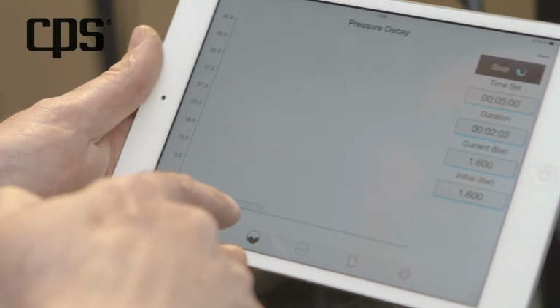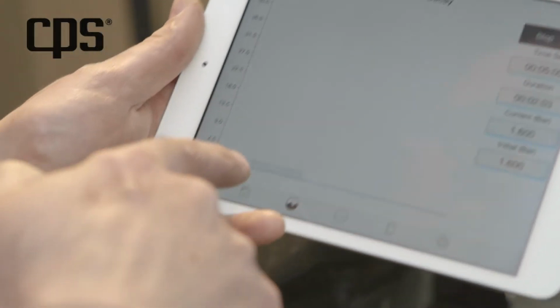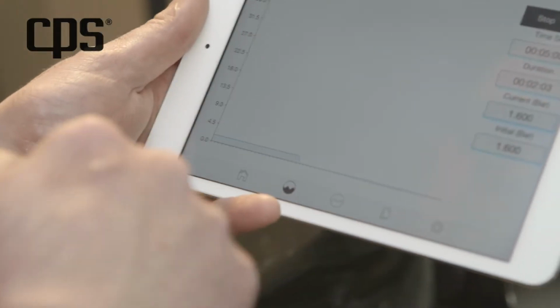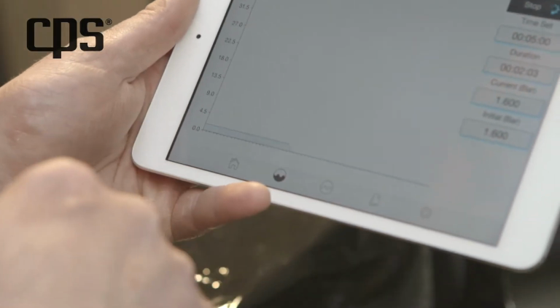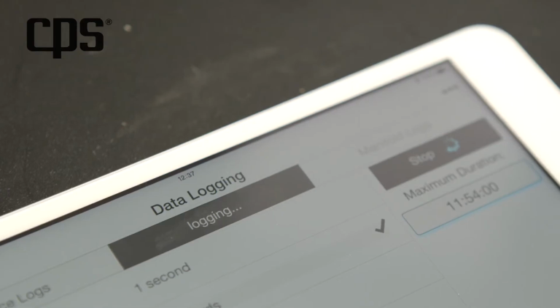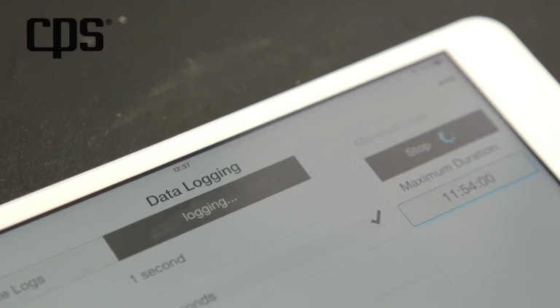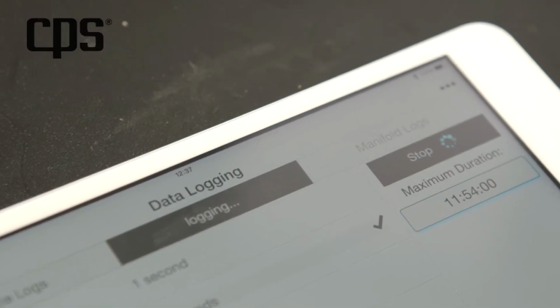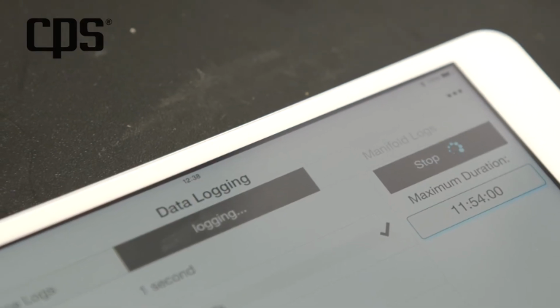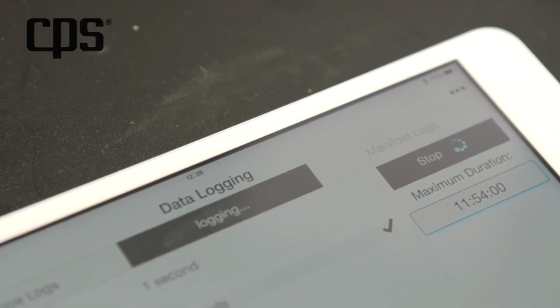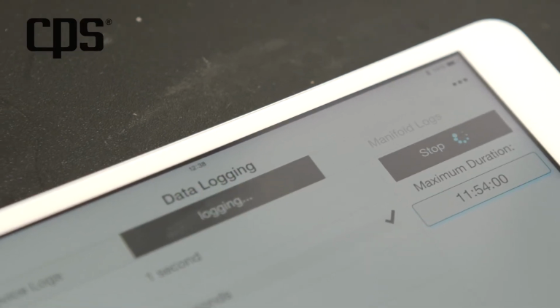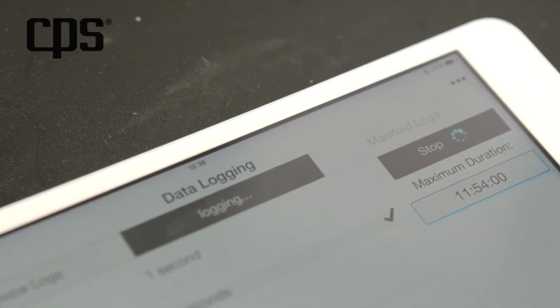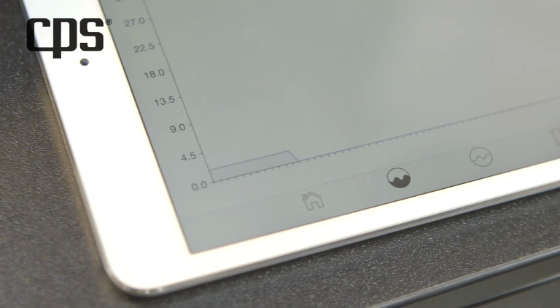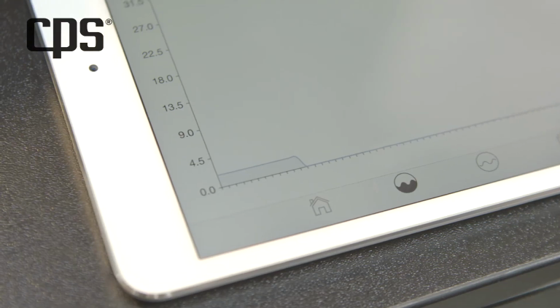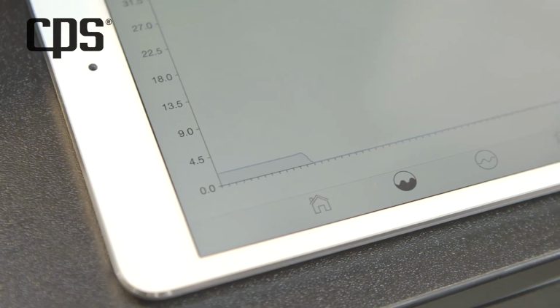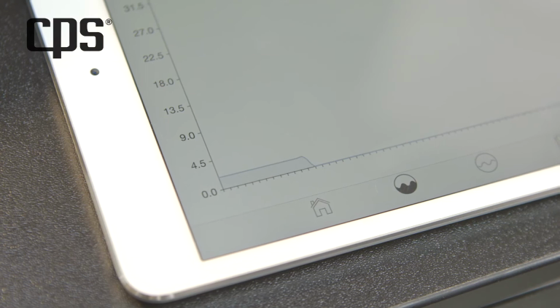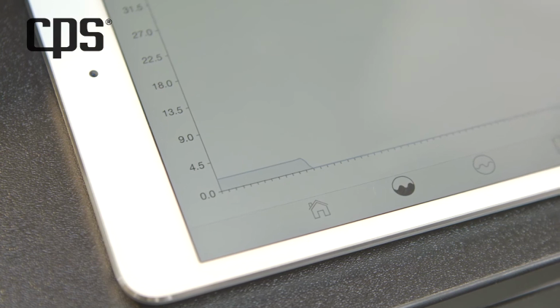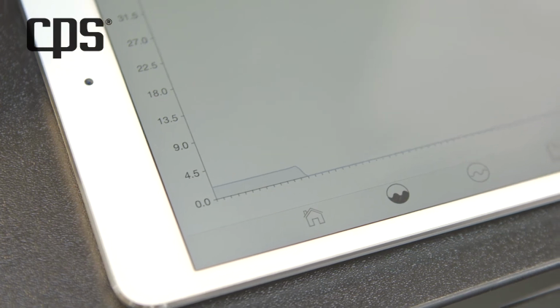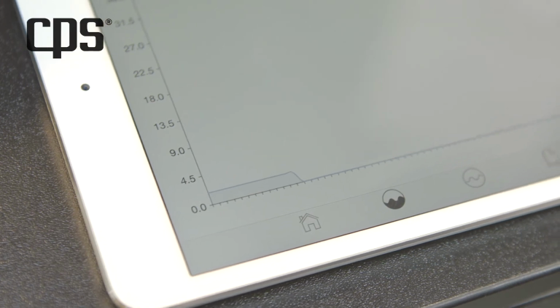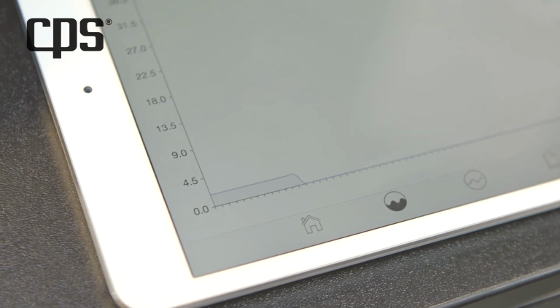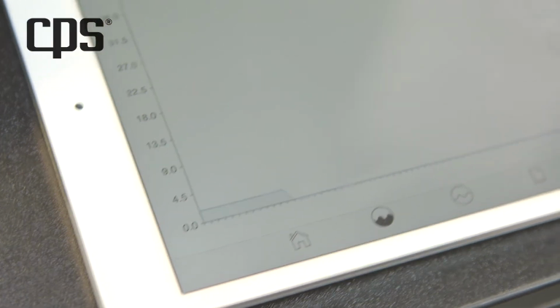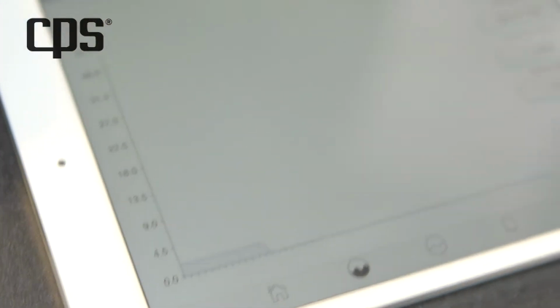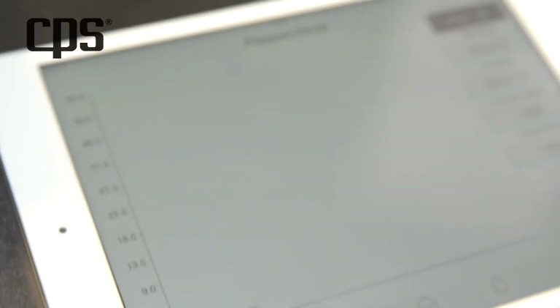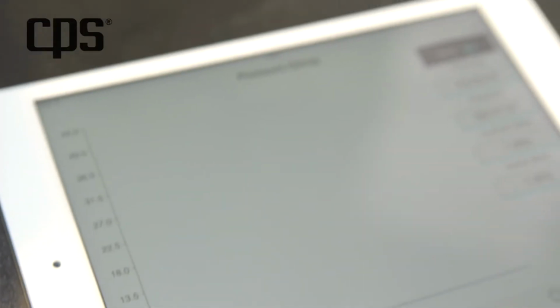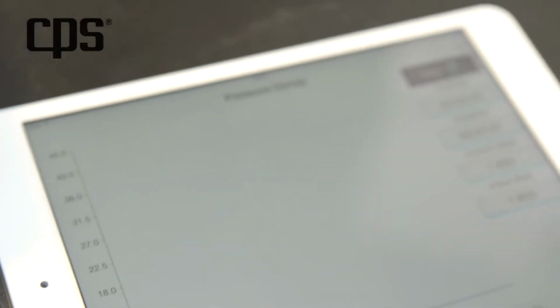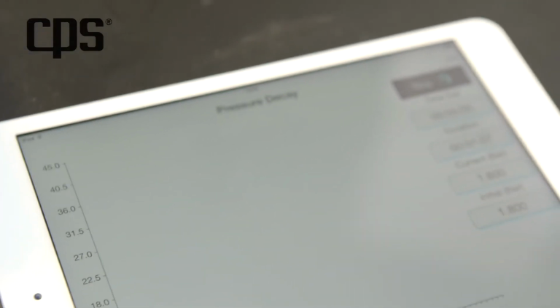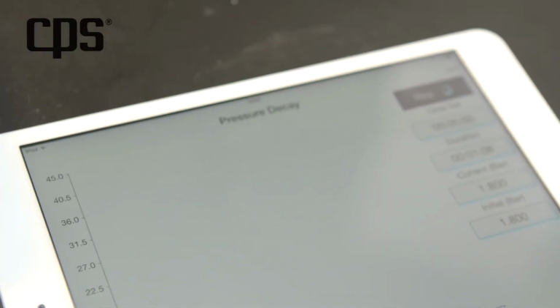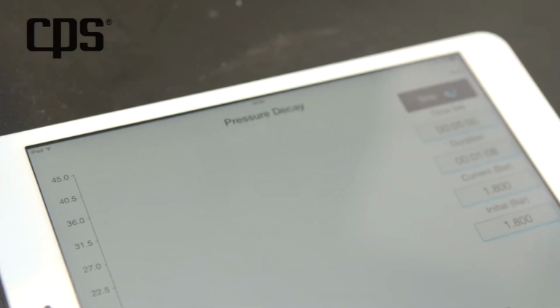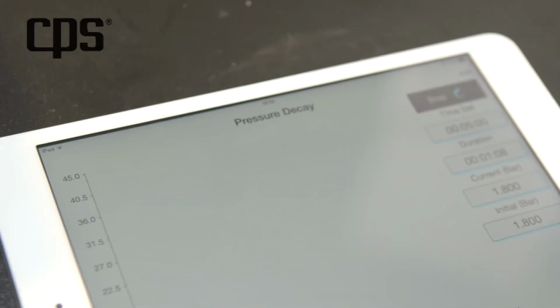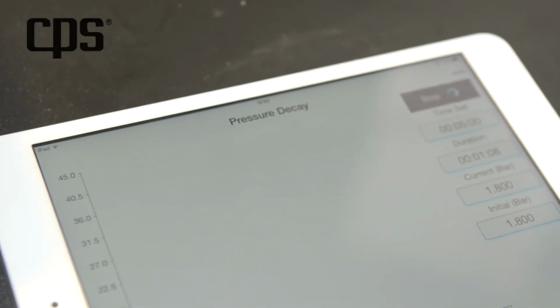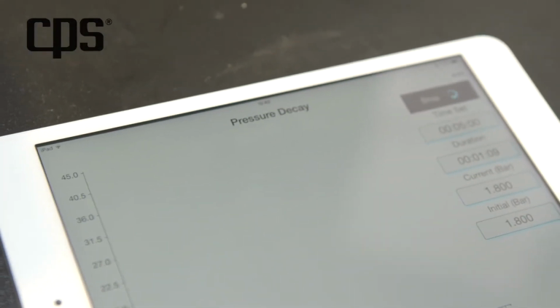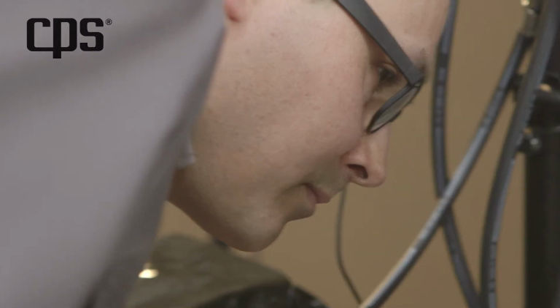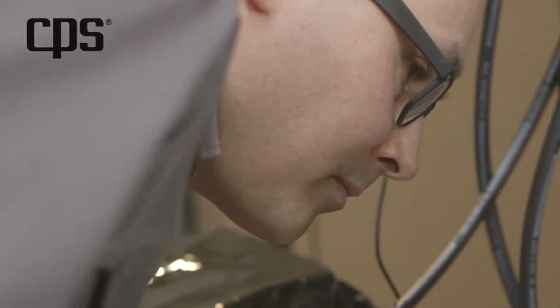By employing the same functionalities as the pressure decay test, you can execute a vacuum test using vacuum parameters.